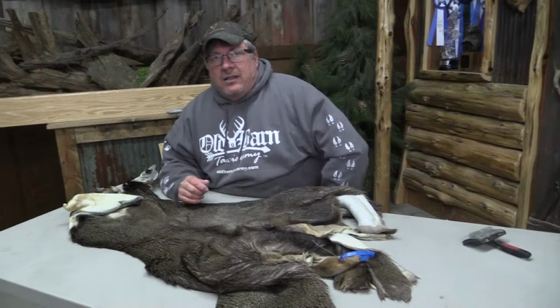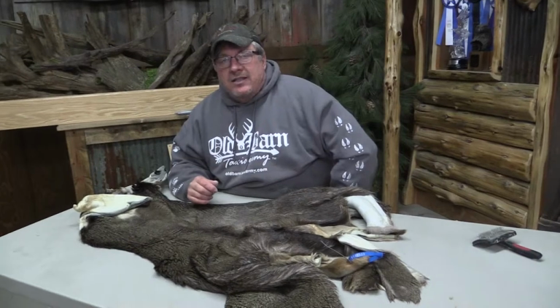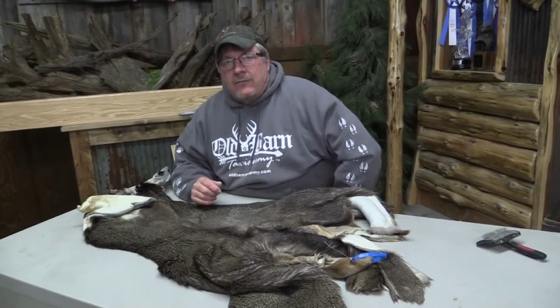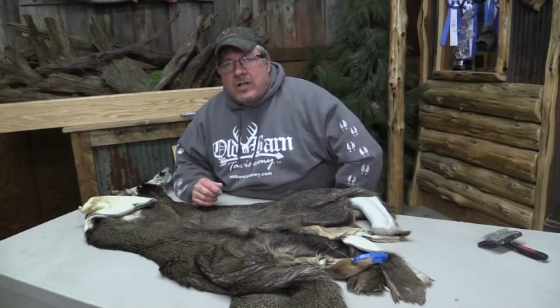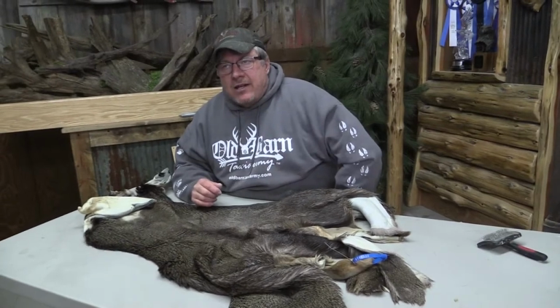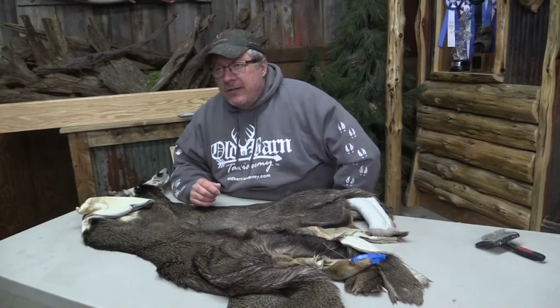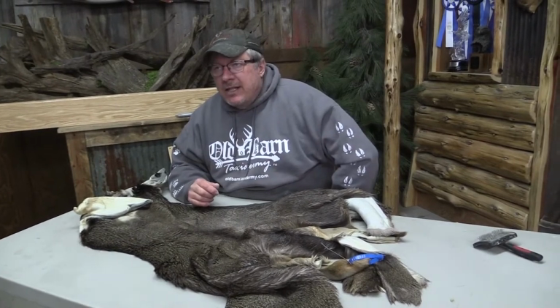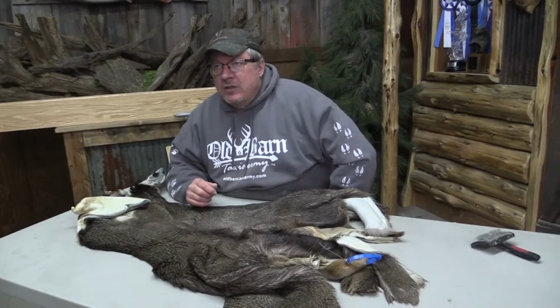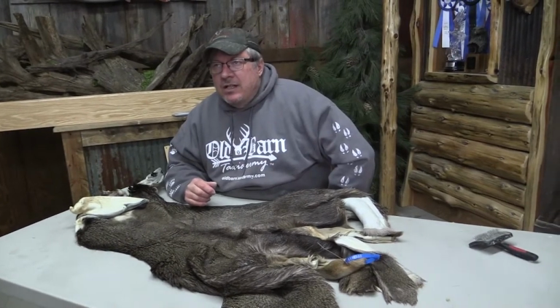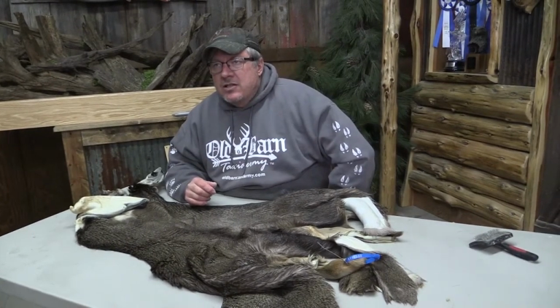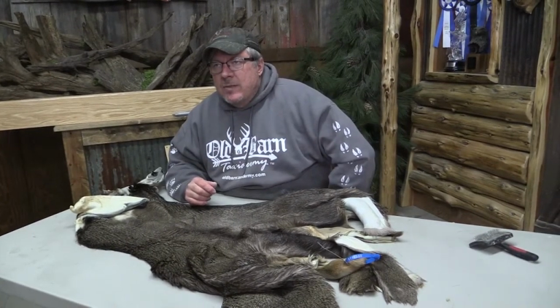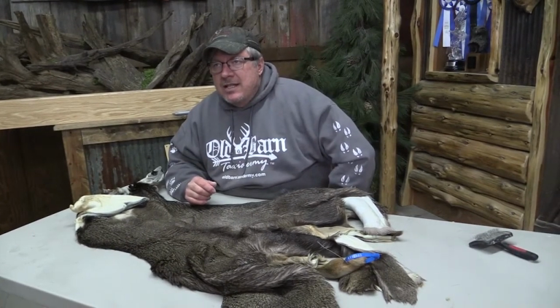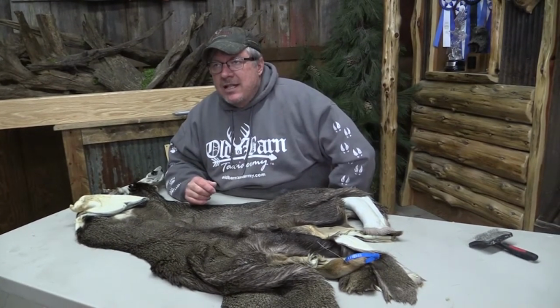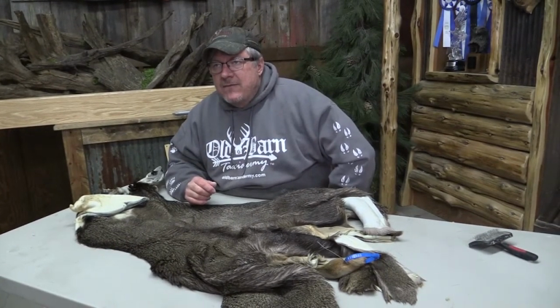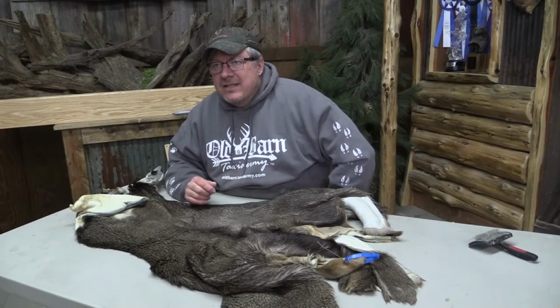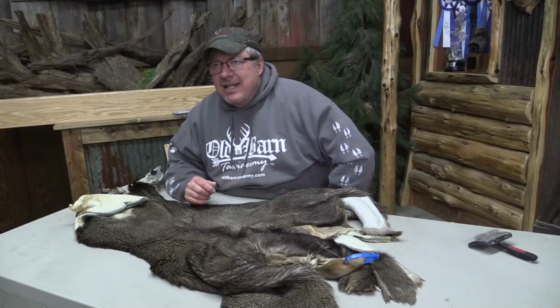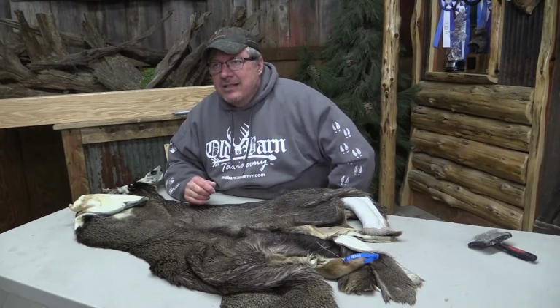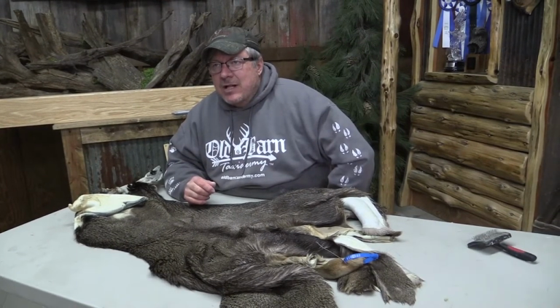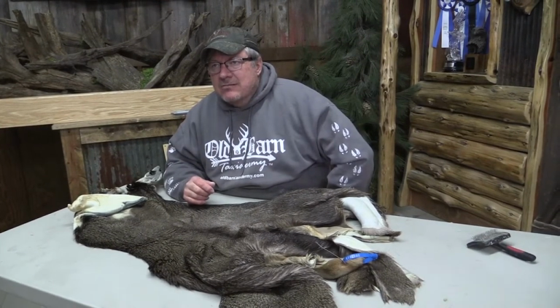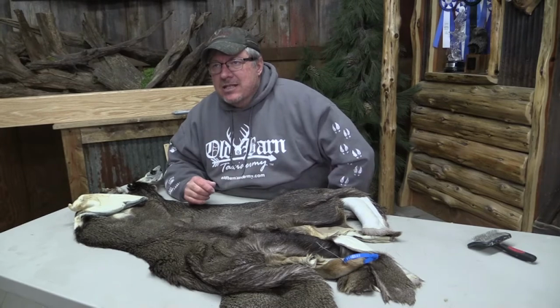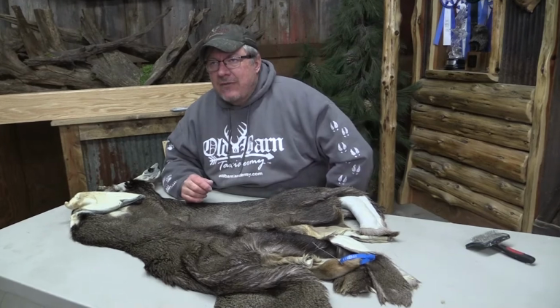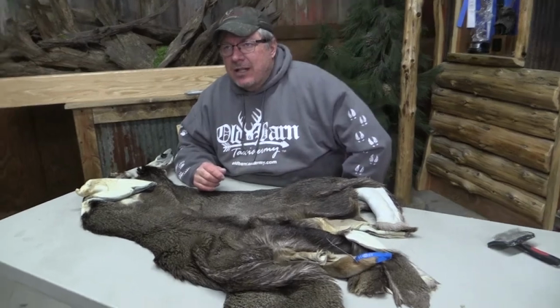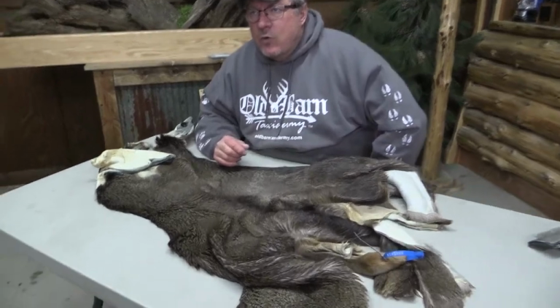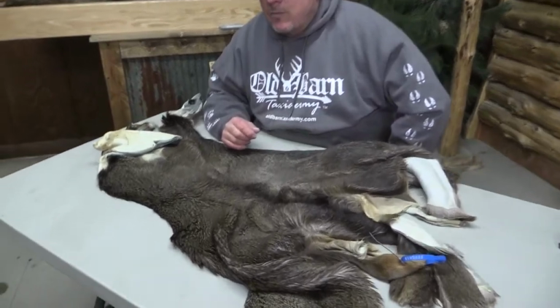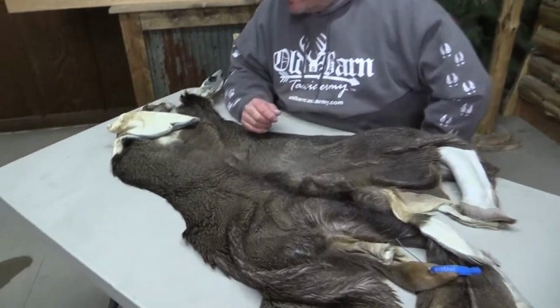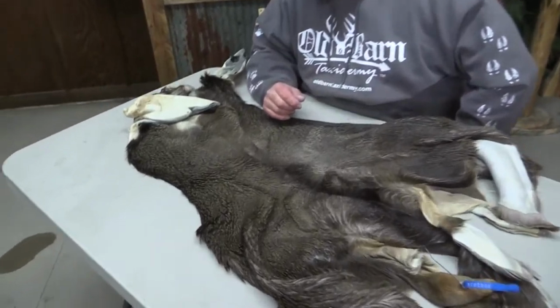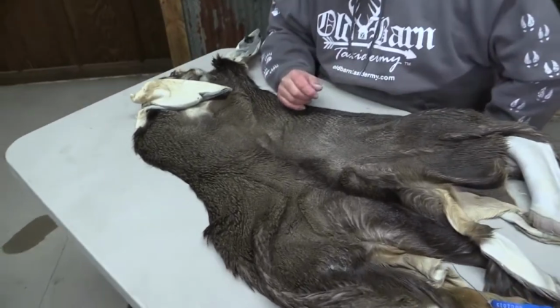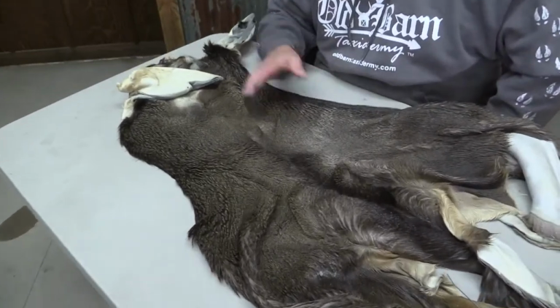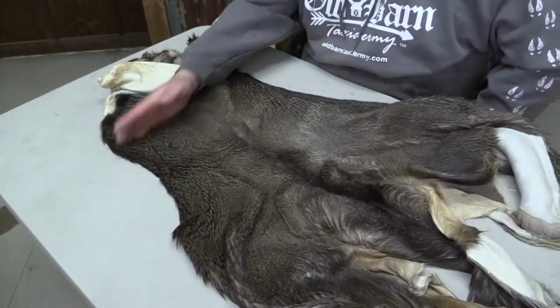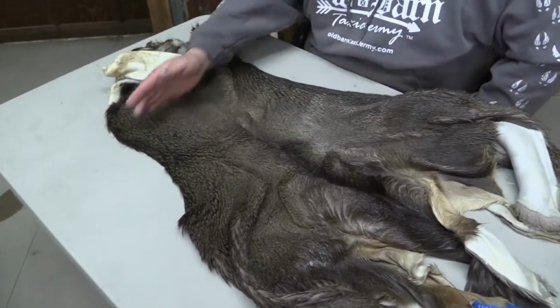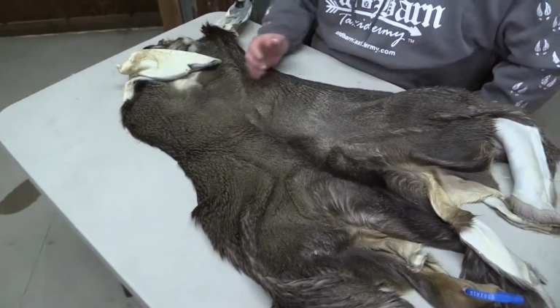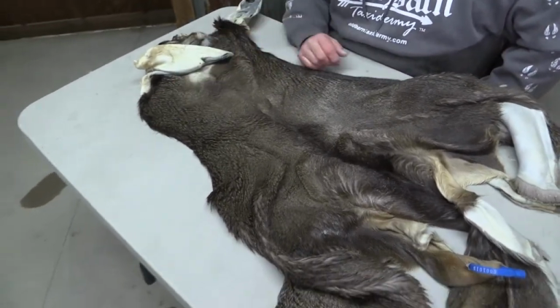This is Sam from Wobarn Tannery. We got a Mule Deer here. It's OBT 1015. It's approximately 7 and a quarter by 17 — 17's over the Atlas.